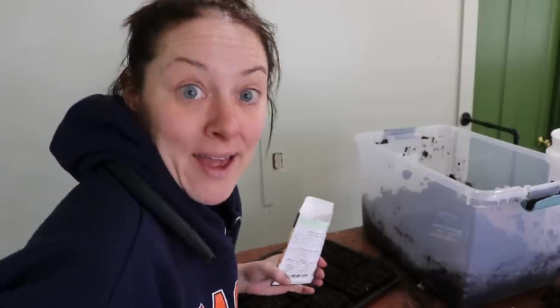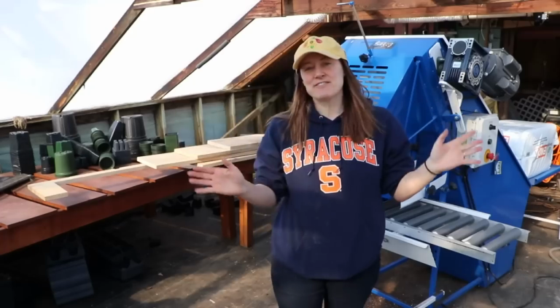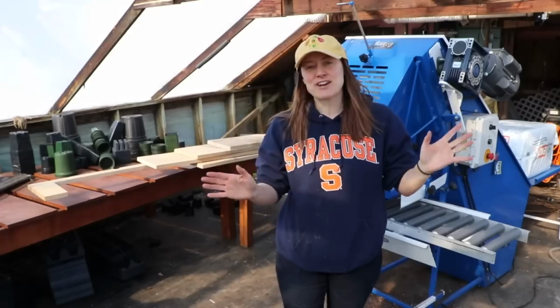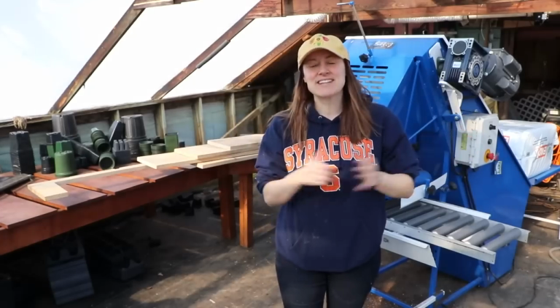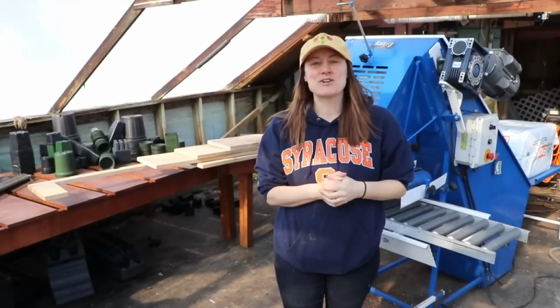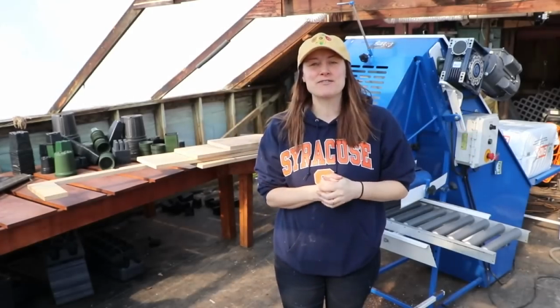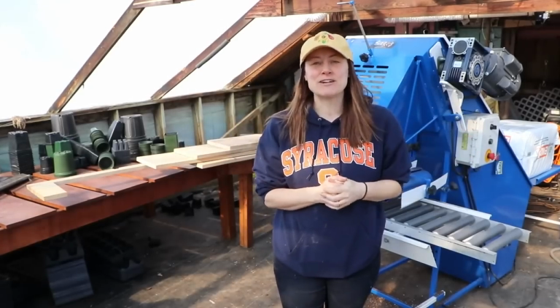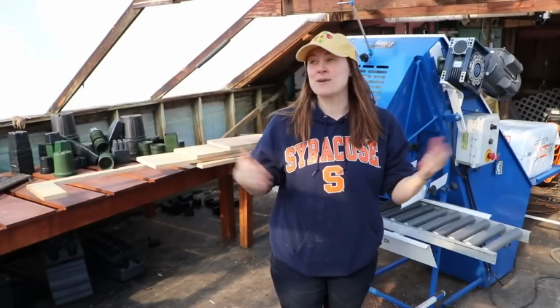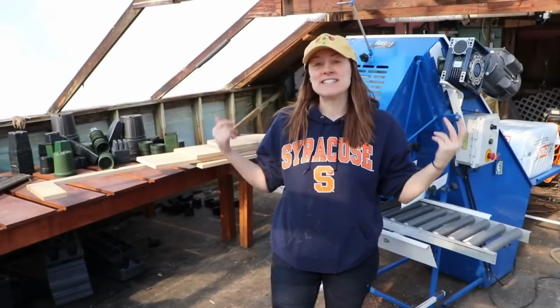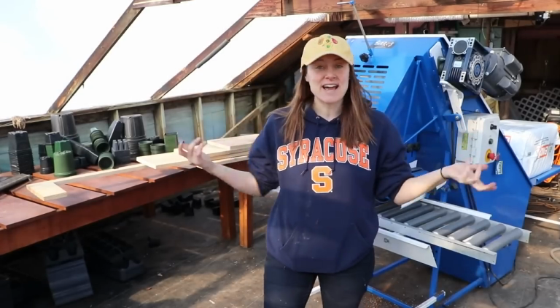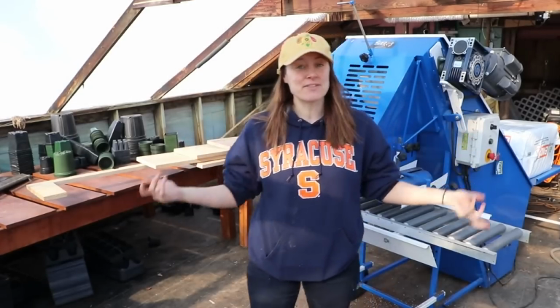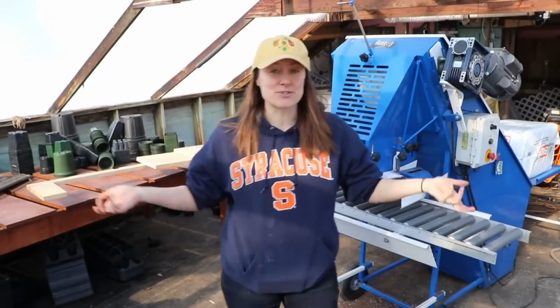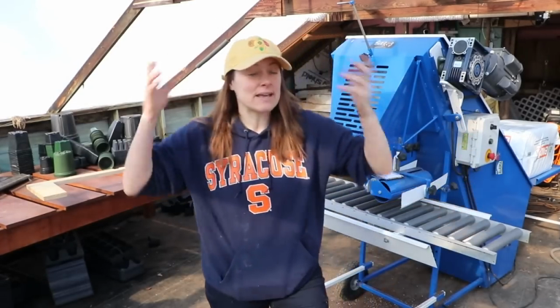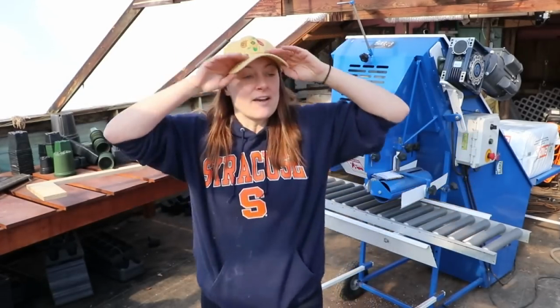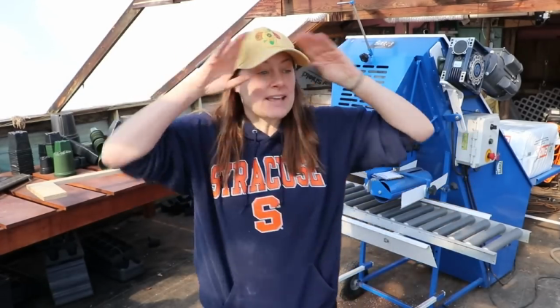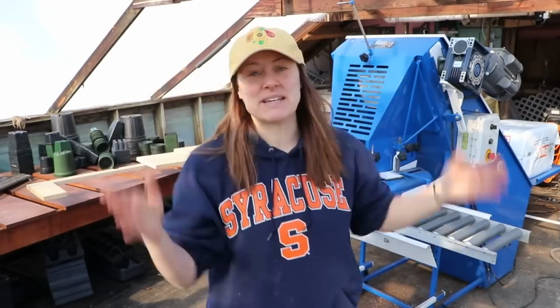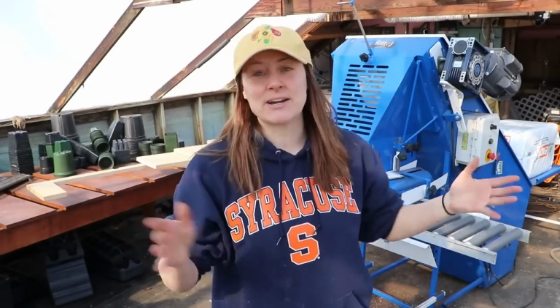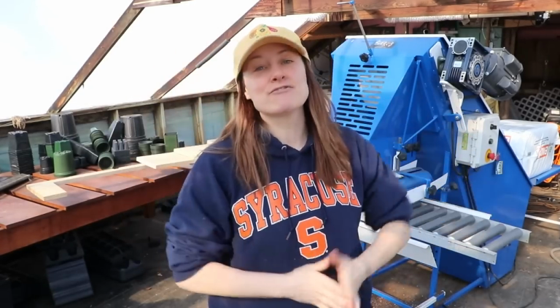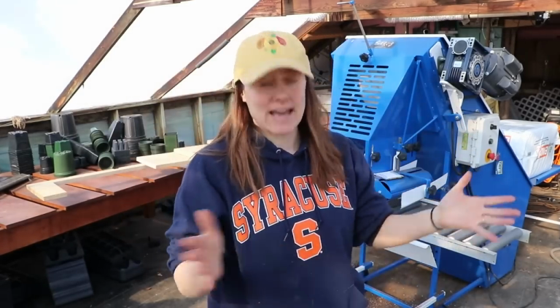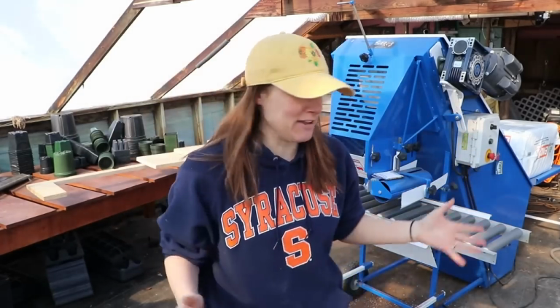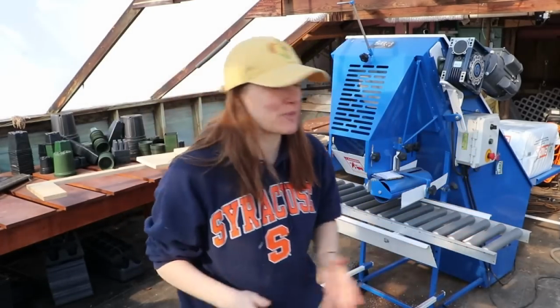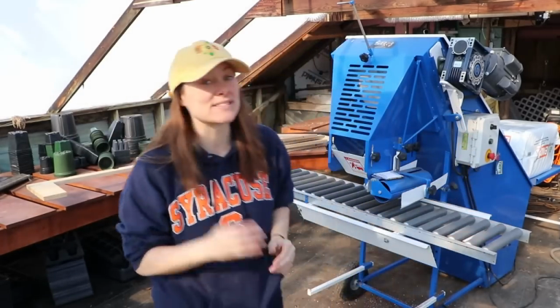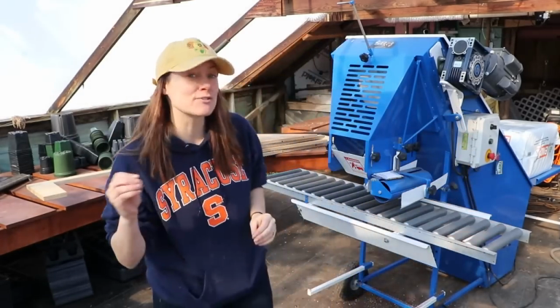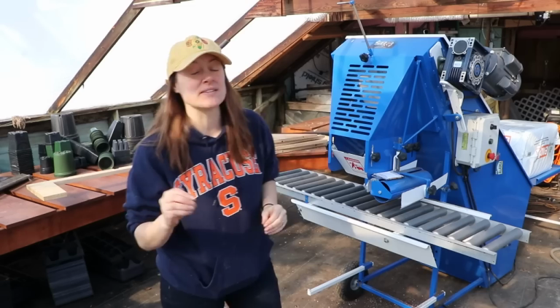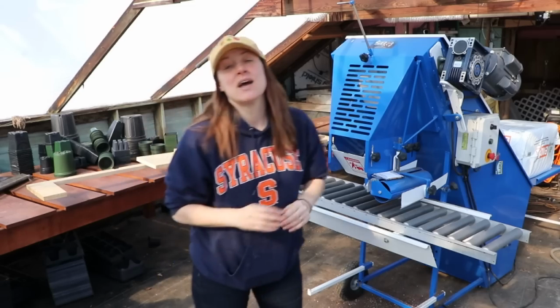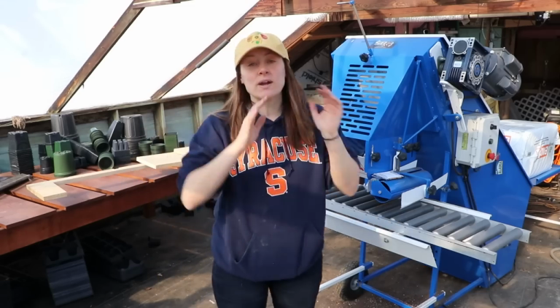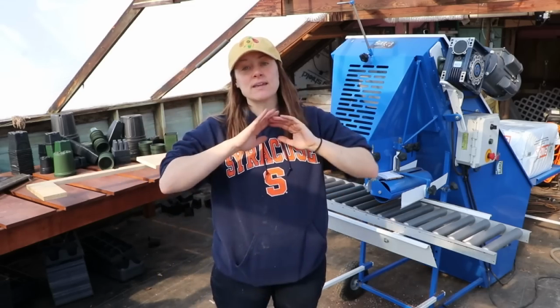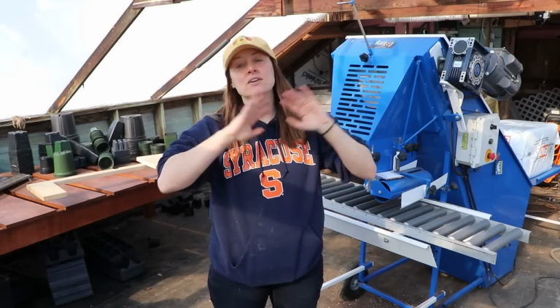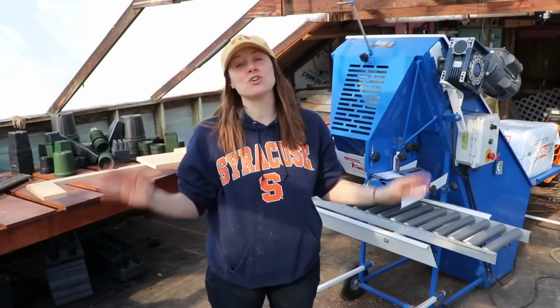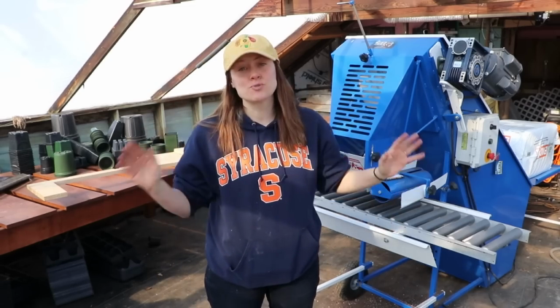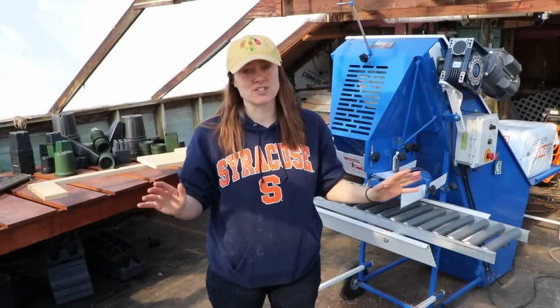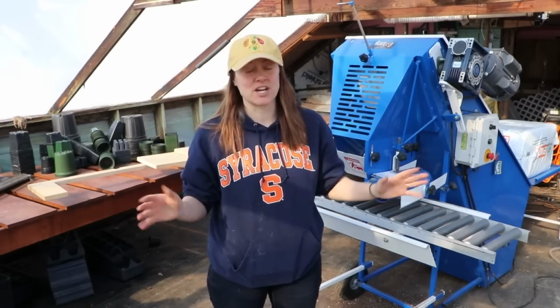Hi flower friends, it's Nicole from Flower Hill Farm and today I'm at the nursery. I feel like I've been here every day for the past several weeks. We are getting huge projects done.